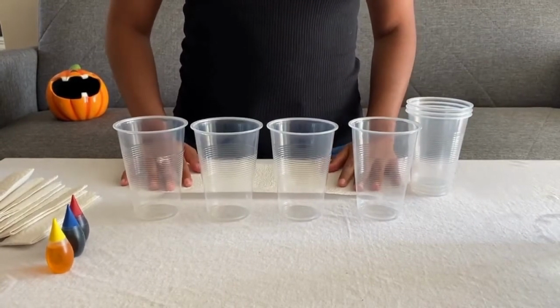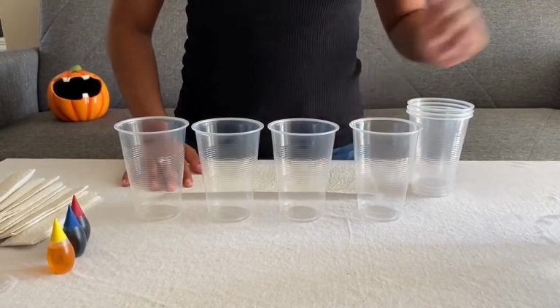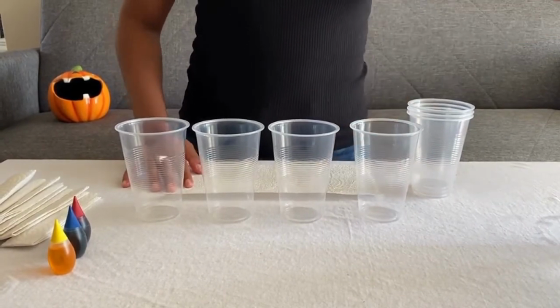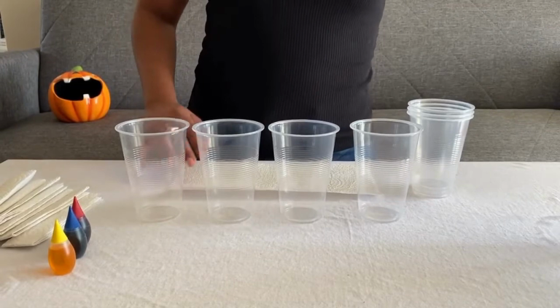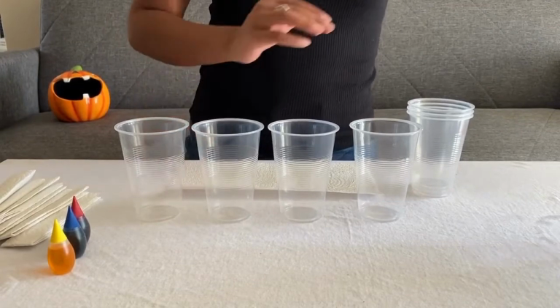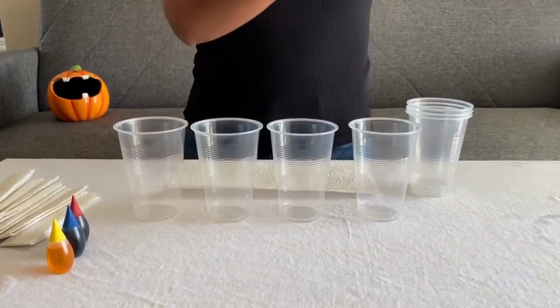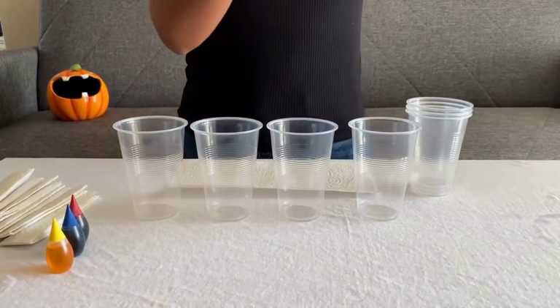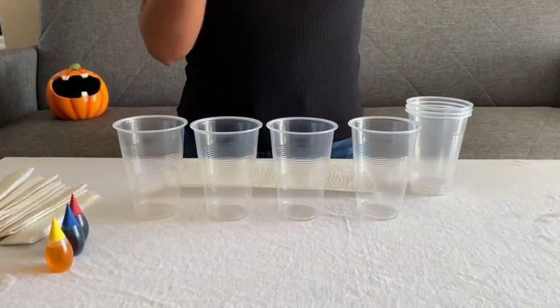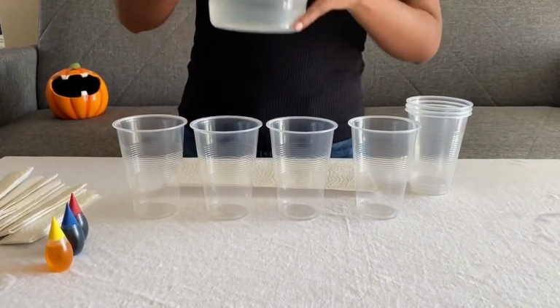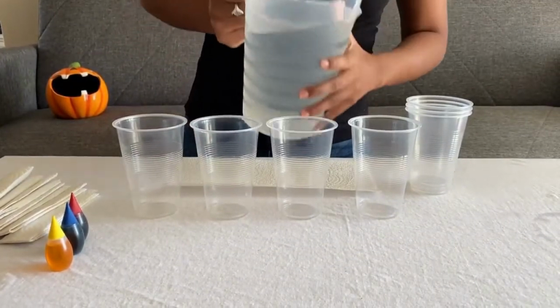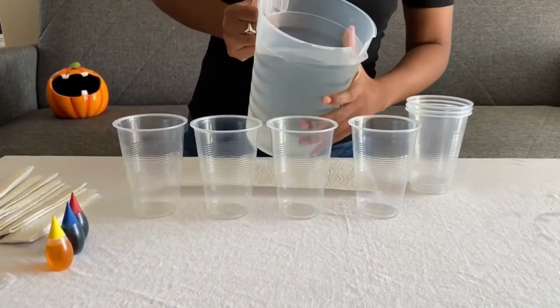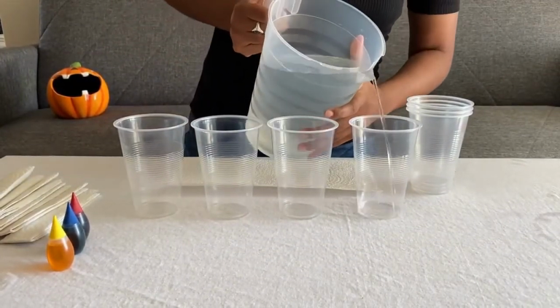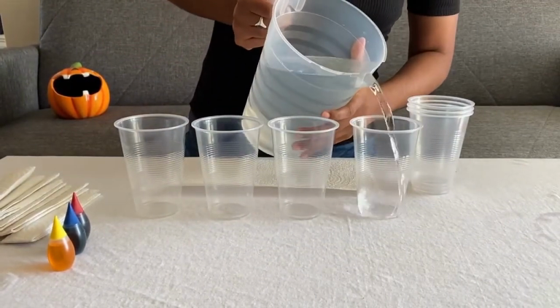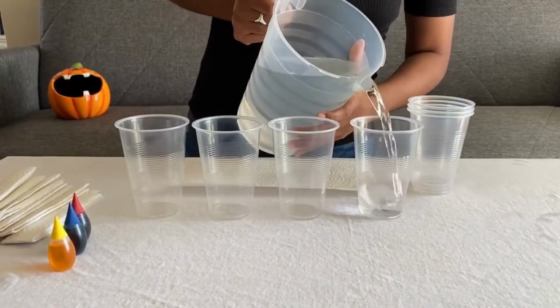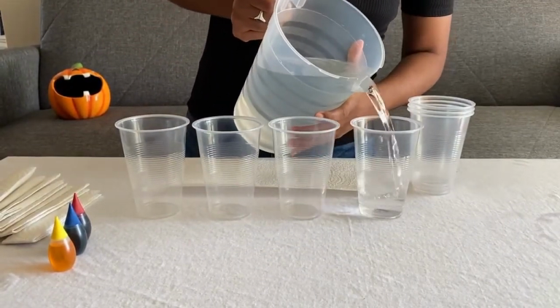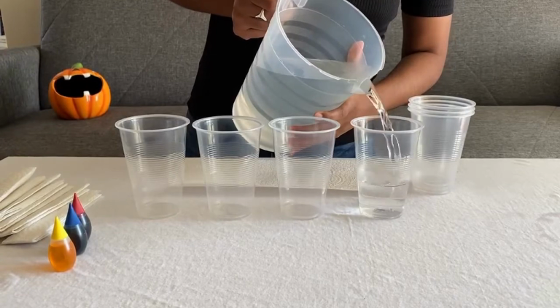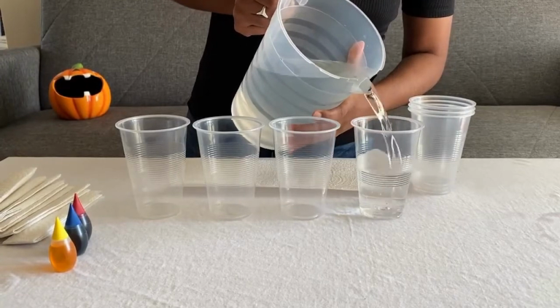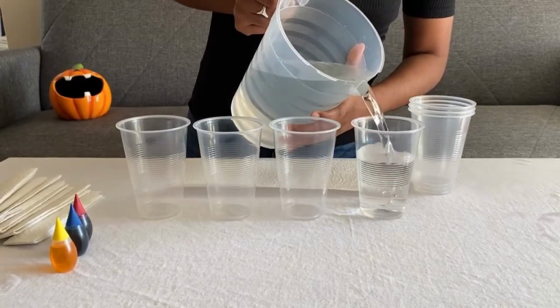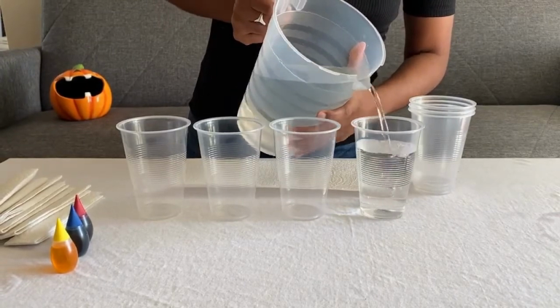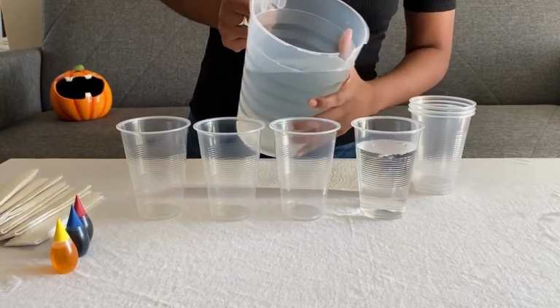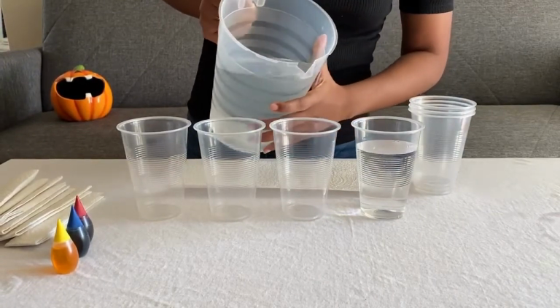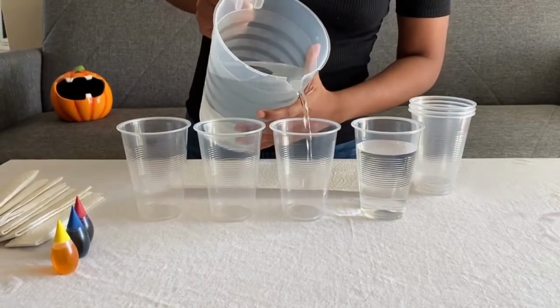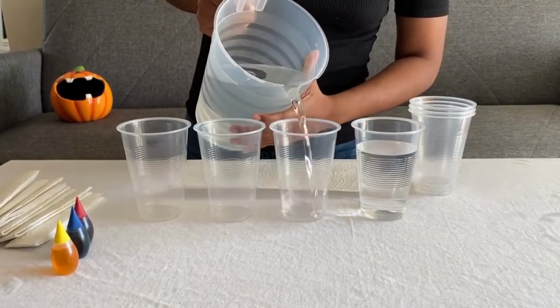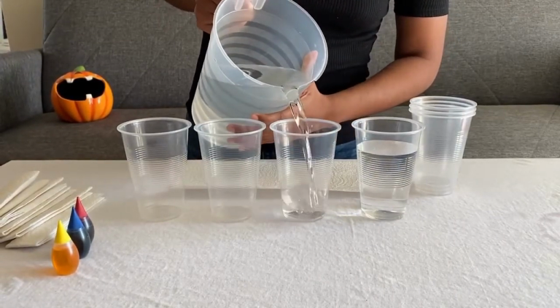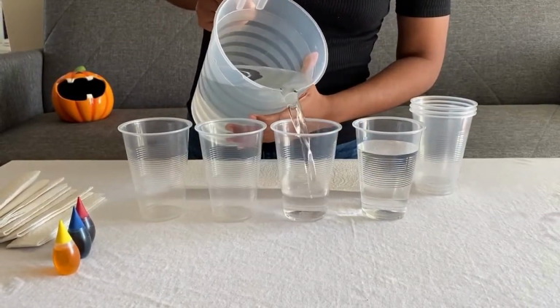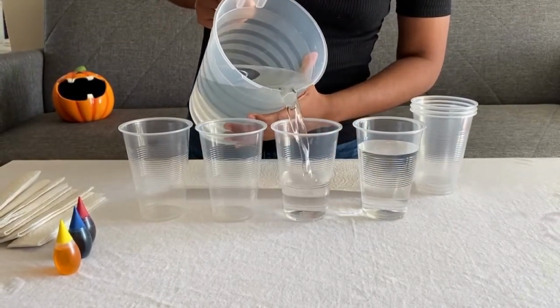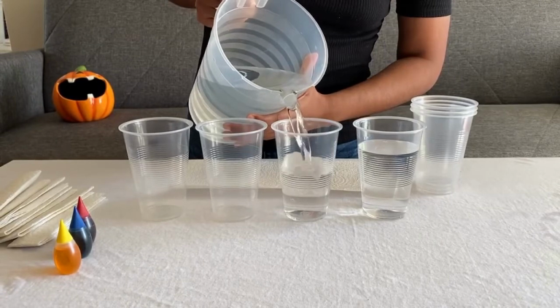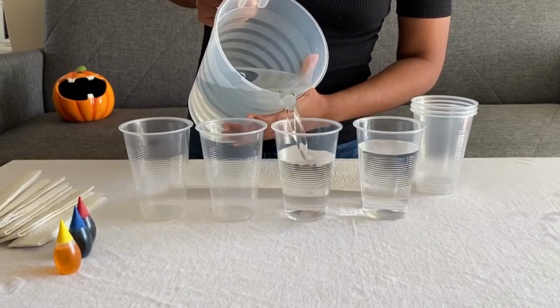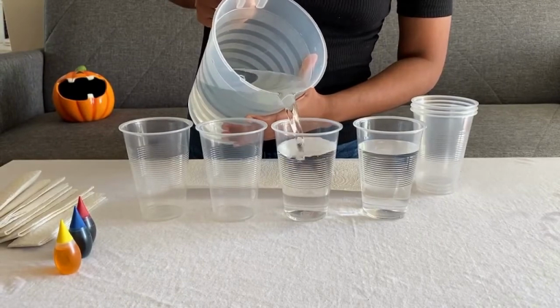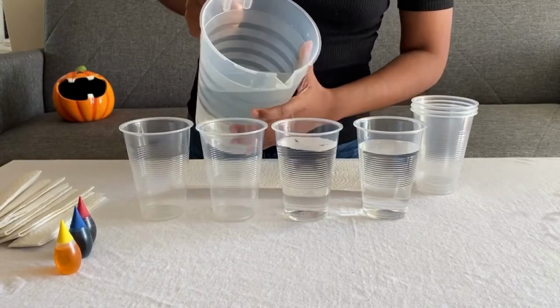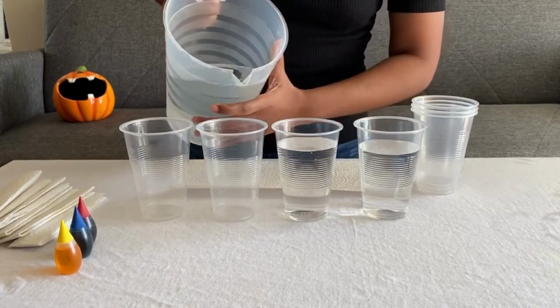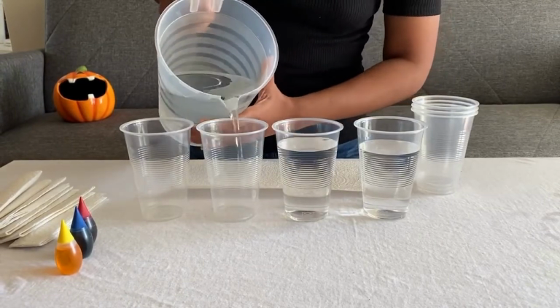To set up, we're going to take four plastic cups and fill them almost all the way to the top with water. Make sure you put enough water in each cup. If there's not enough water, the experiment will take a lot longer and will not be as effective.